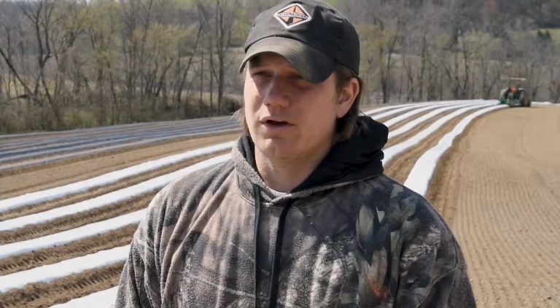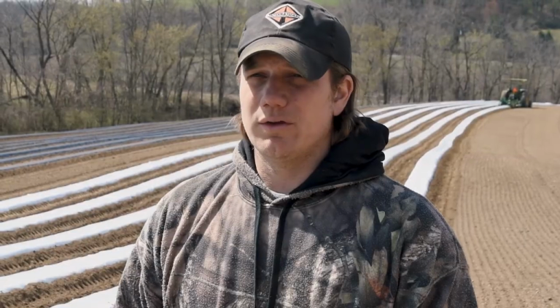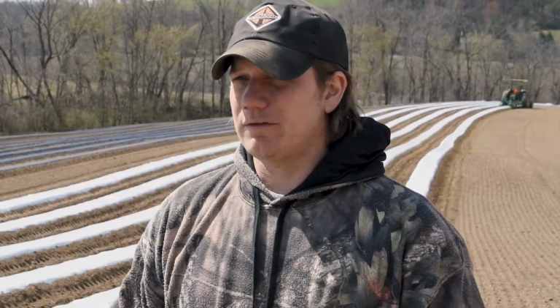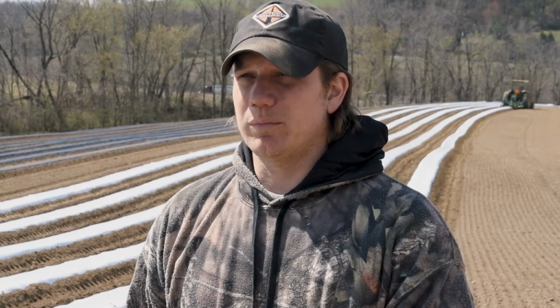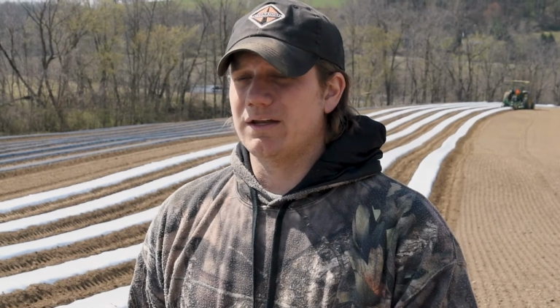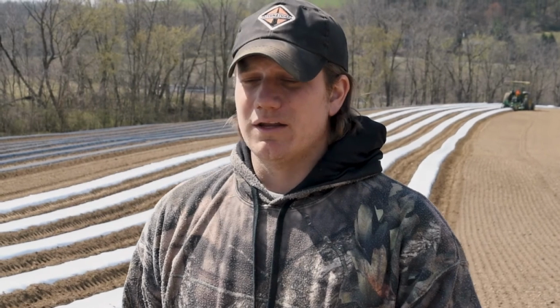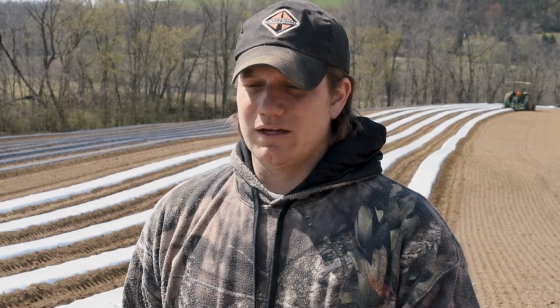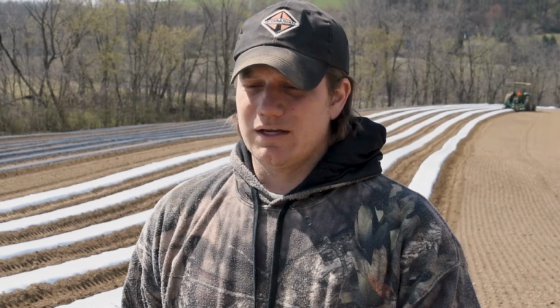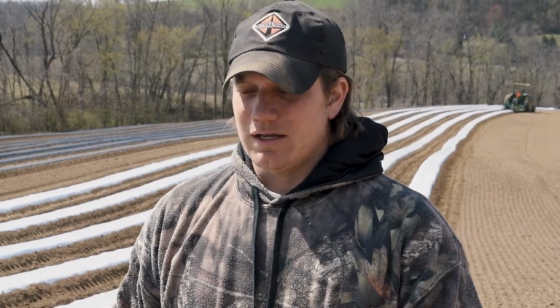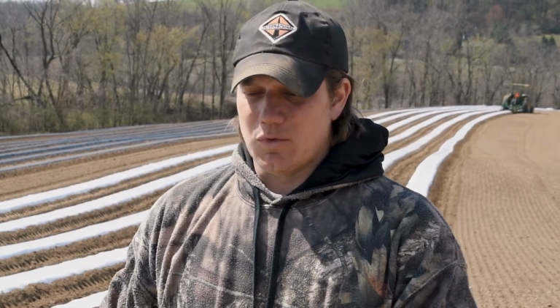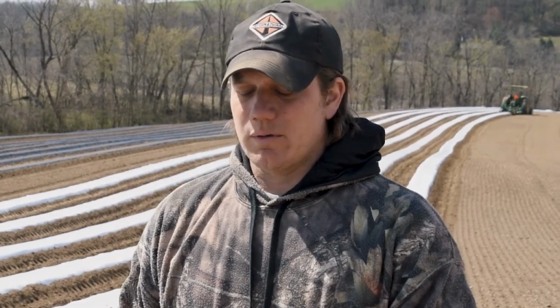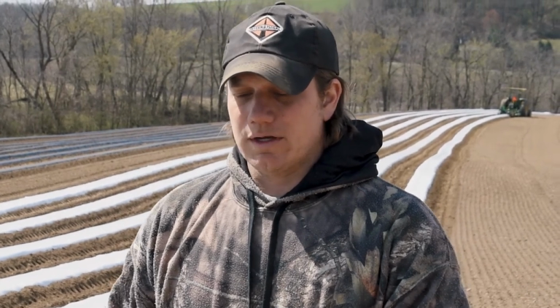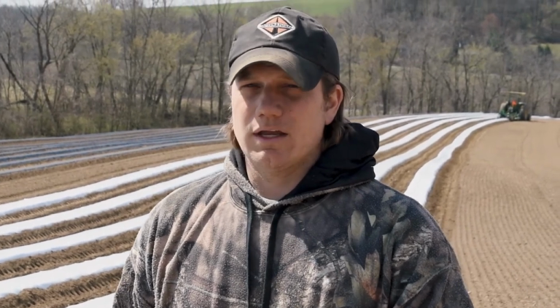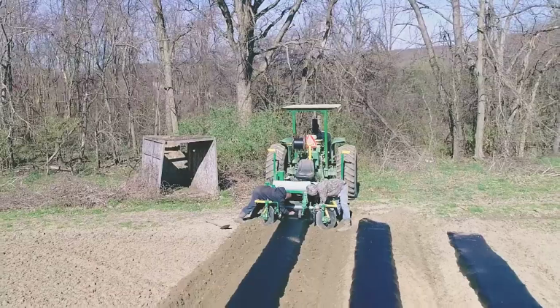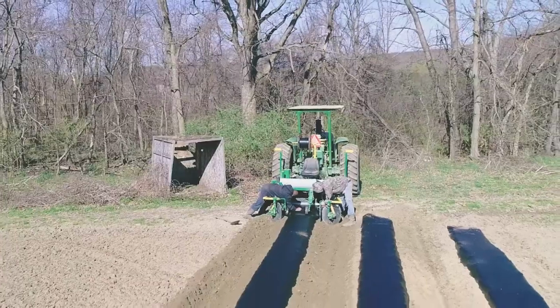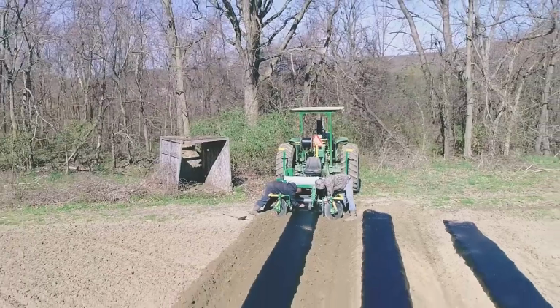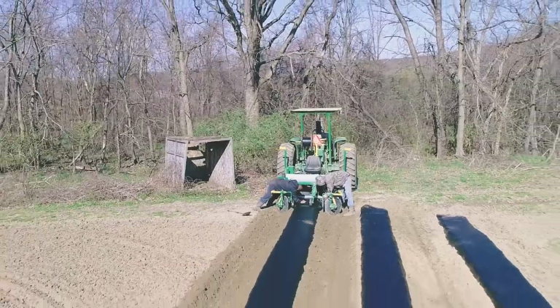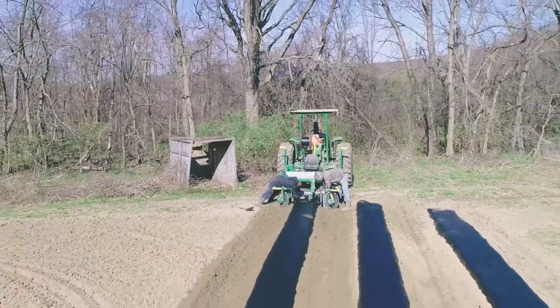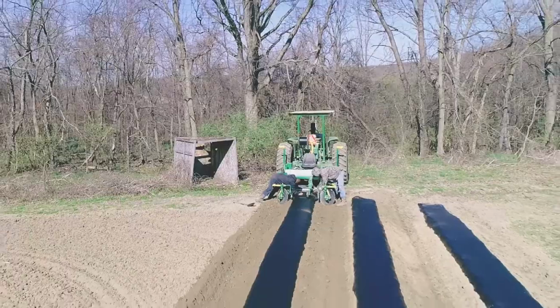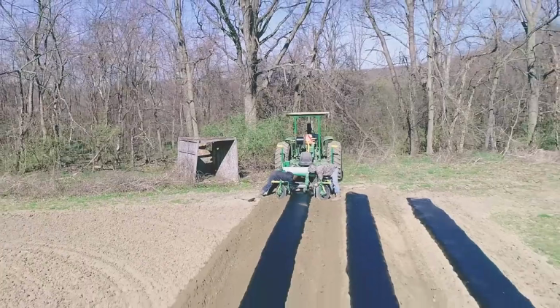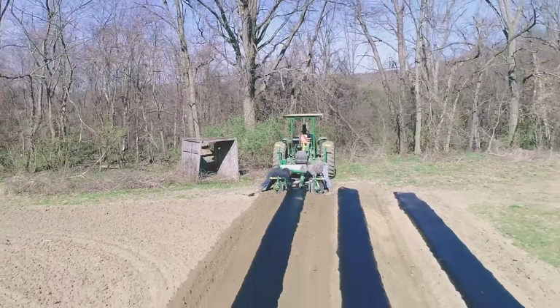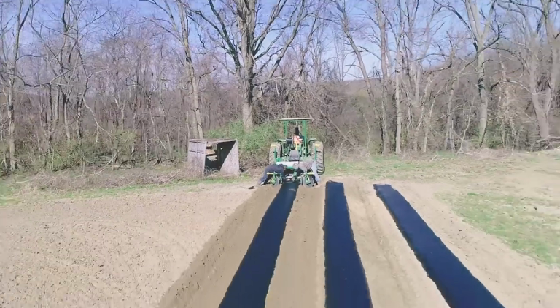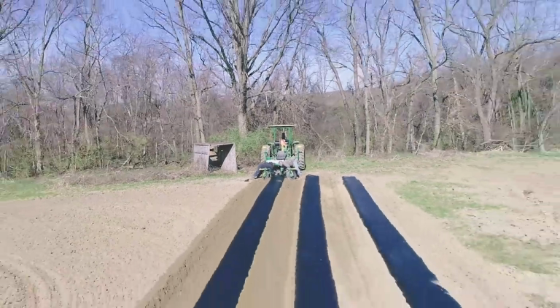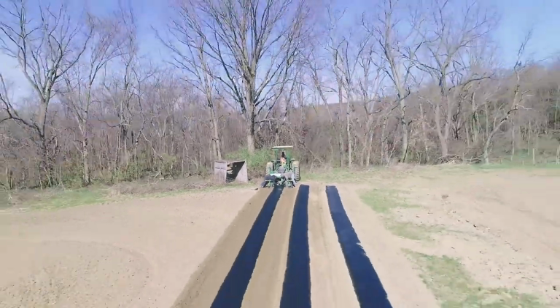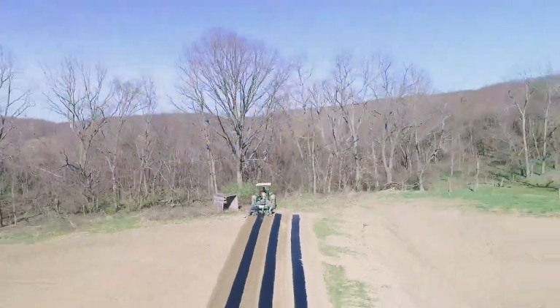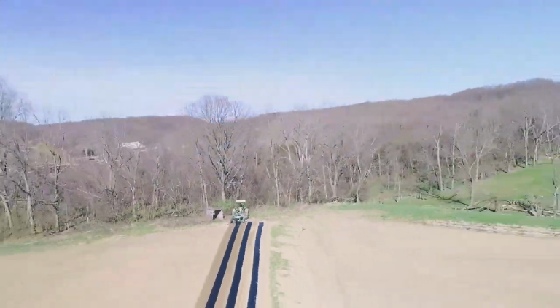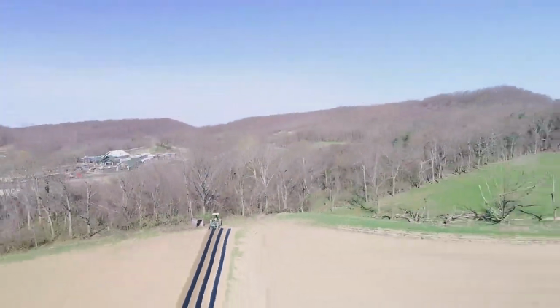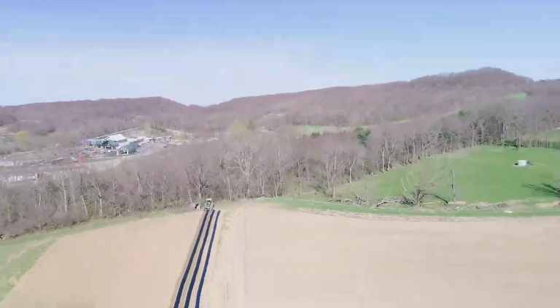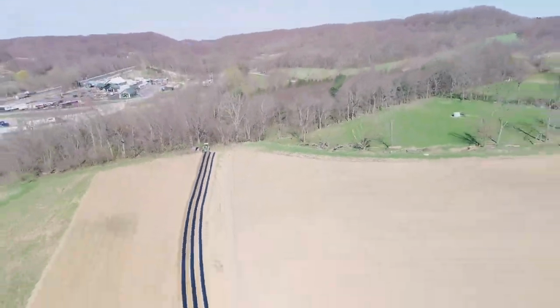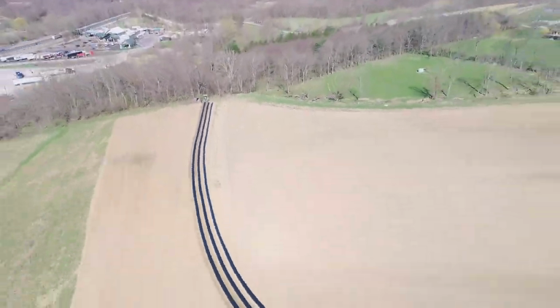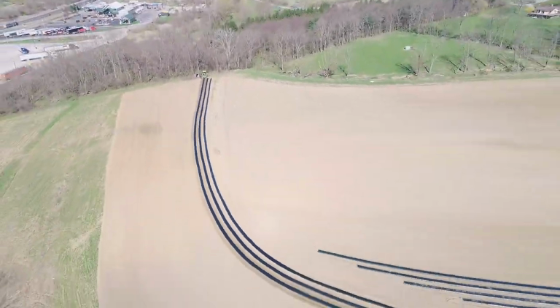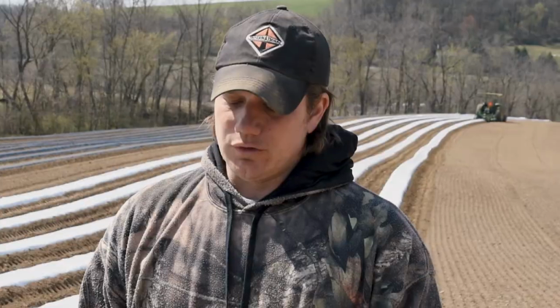All this stuff that we're planting today and tomorrow and the next day should be ready sometime in the first part of June. Typically we have cold weather crops ready all of June.